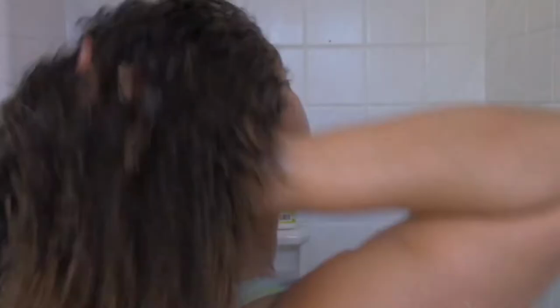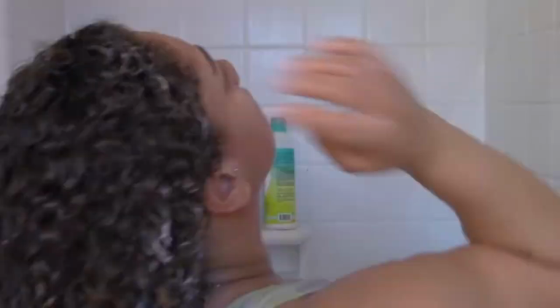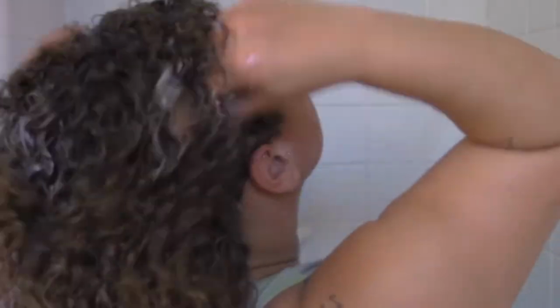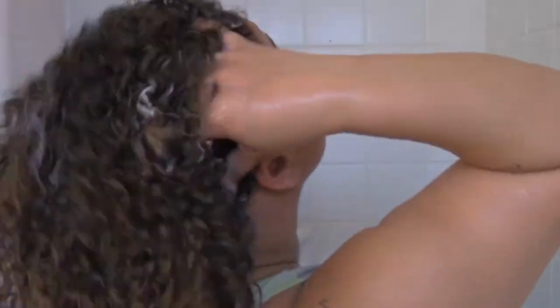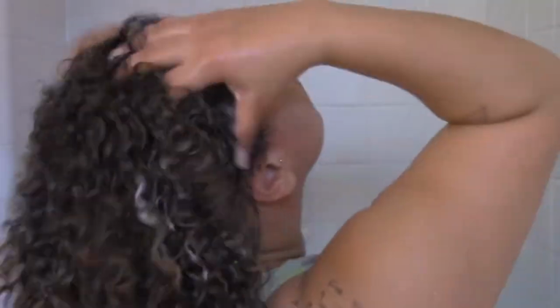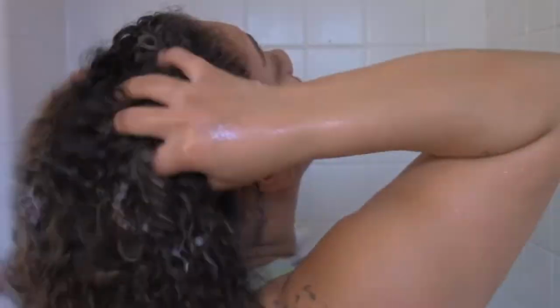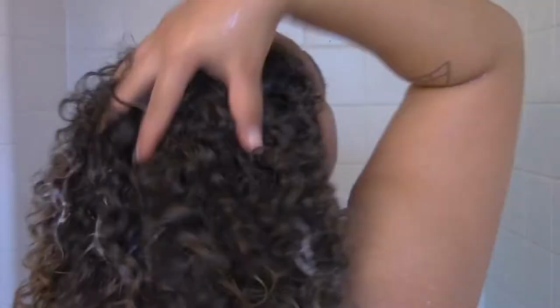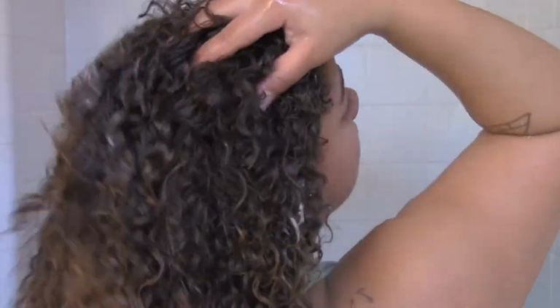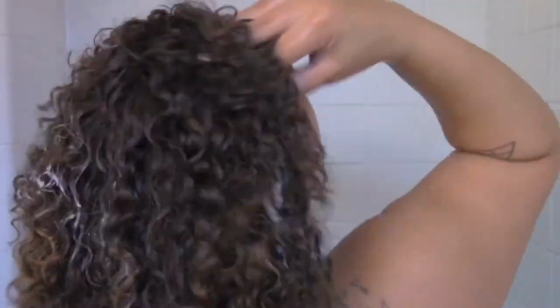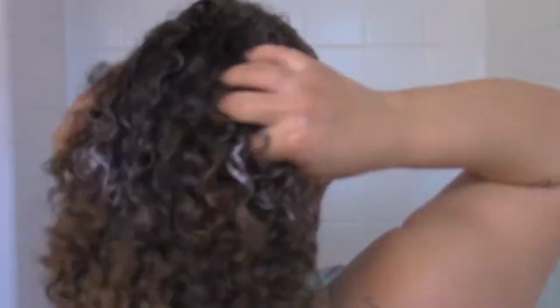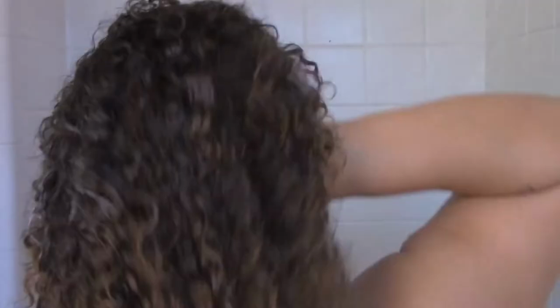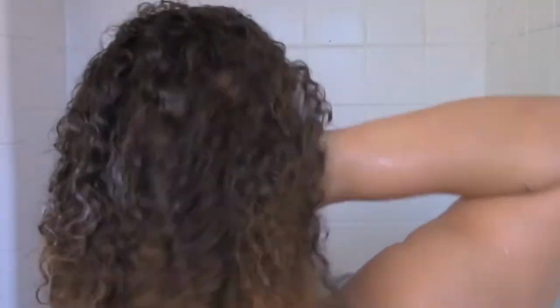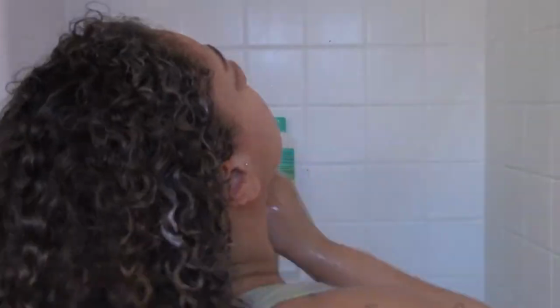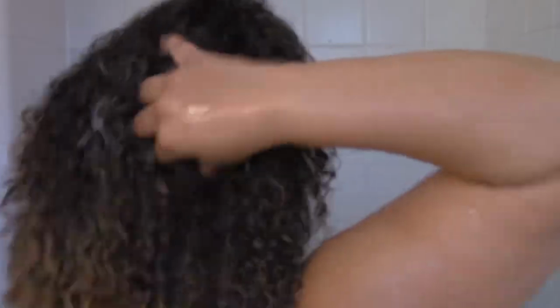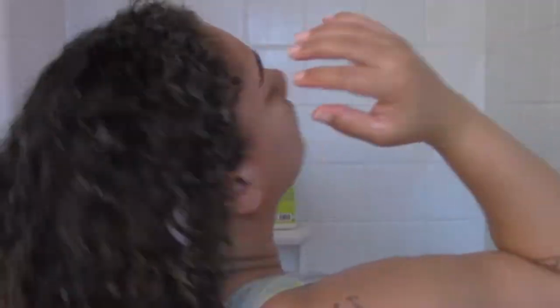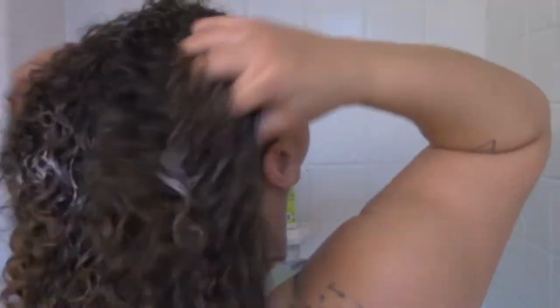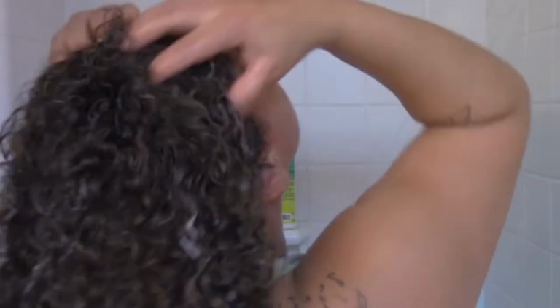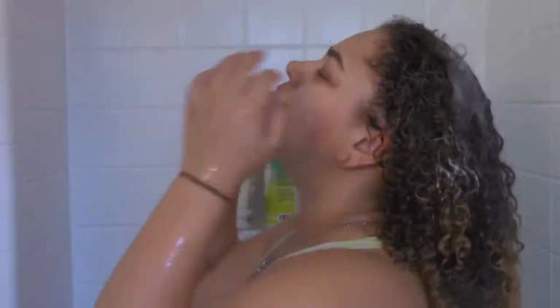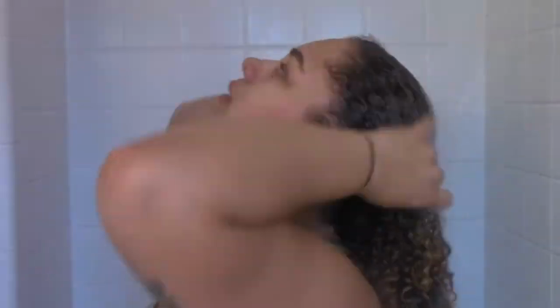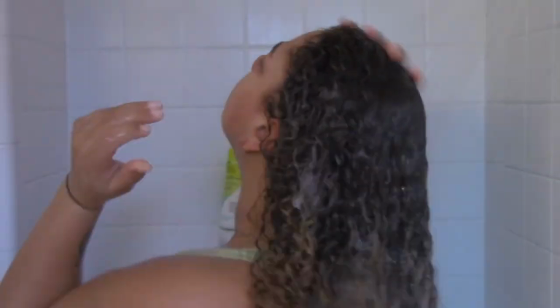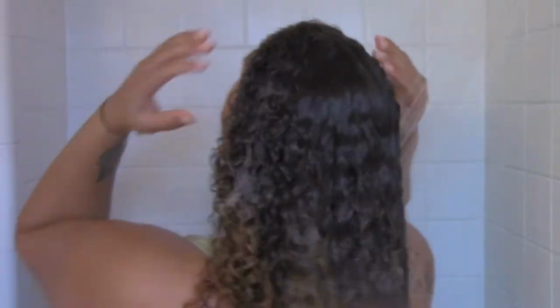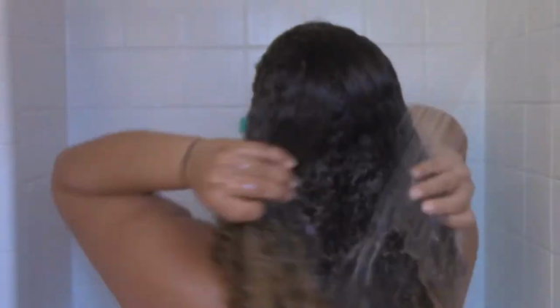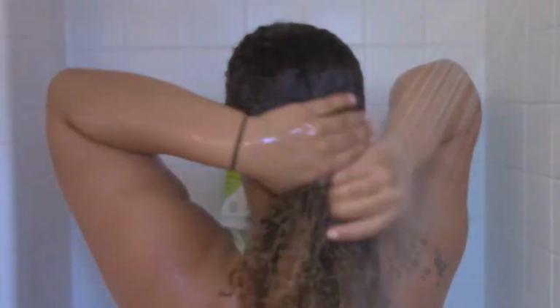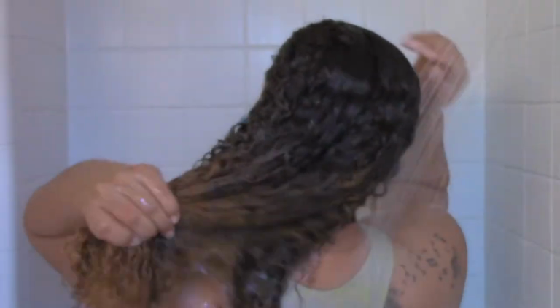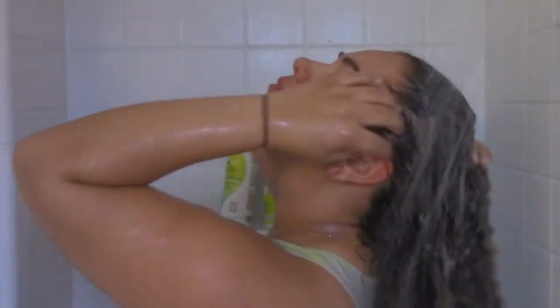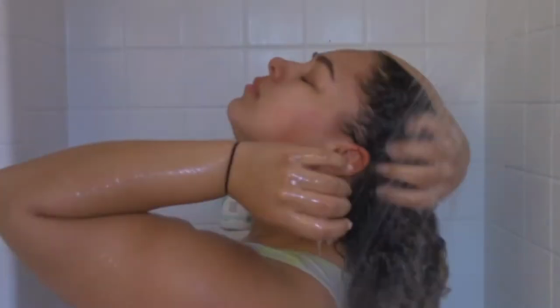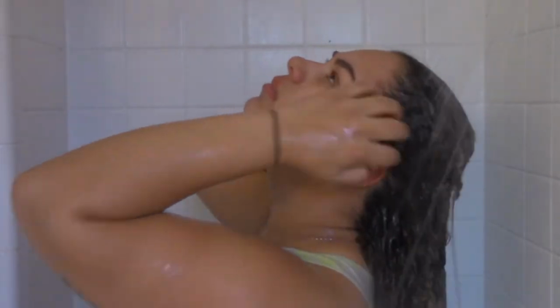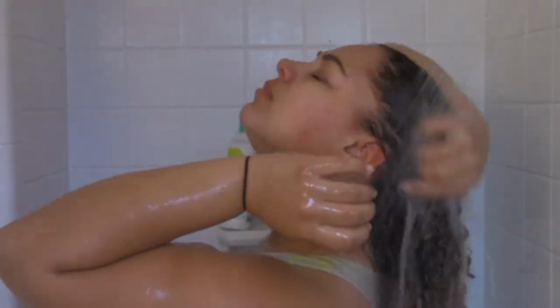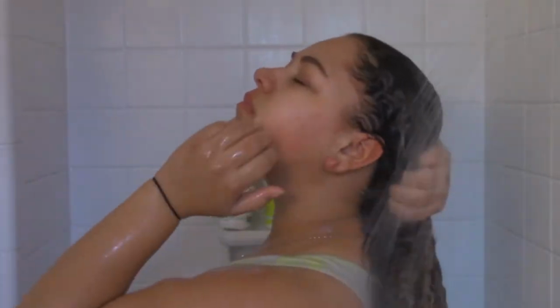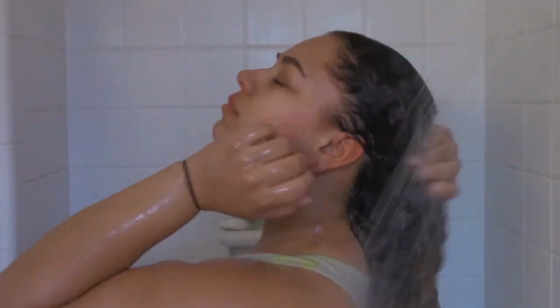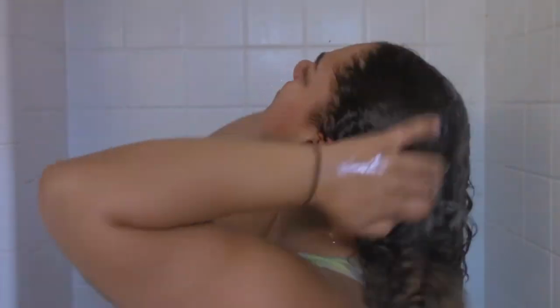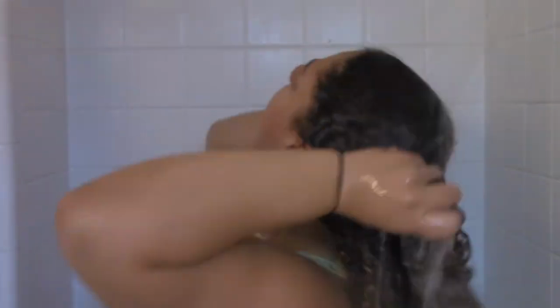I use the pads of my nails — refraining from using my actual fingernails — and once that is in and lathered, I go ahead and rinse that out with cold water.